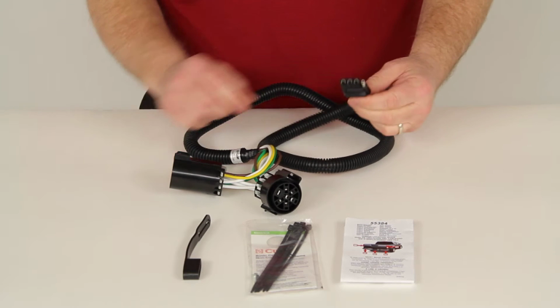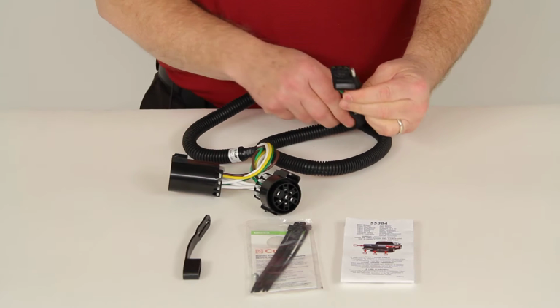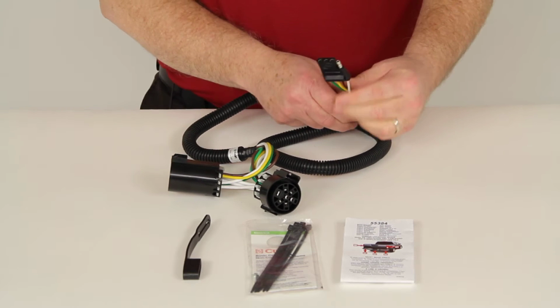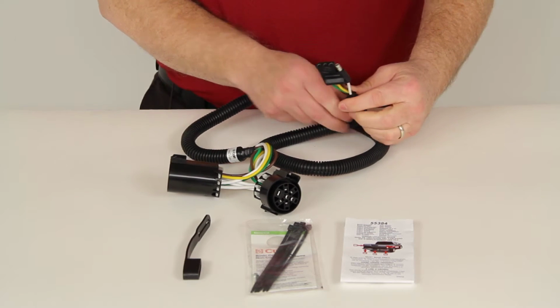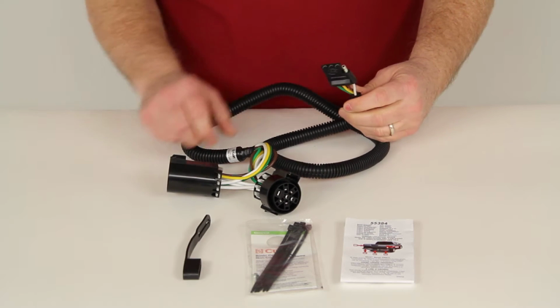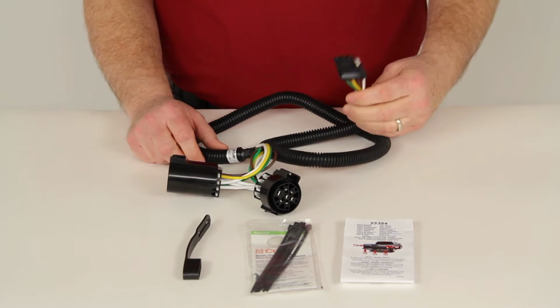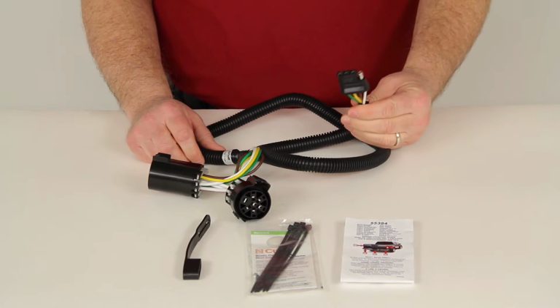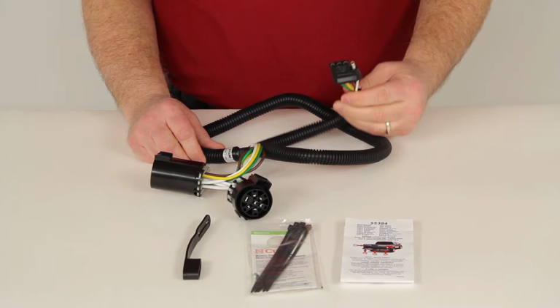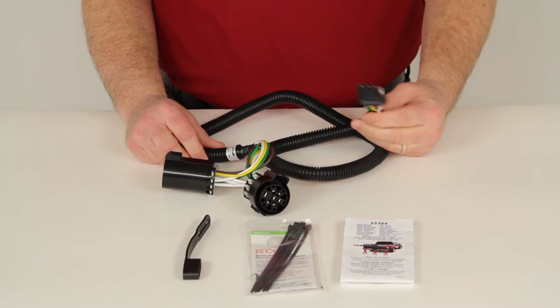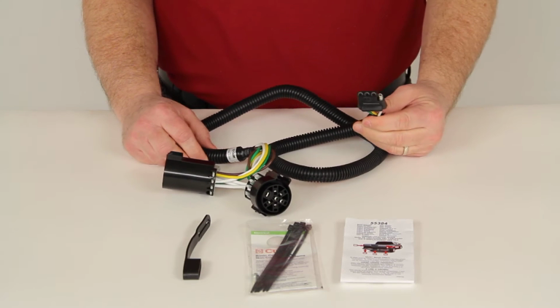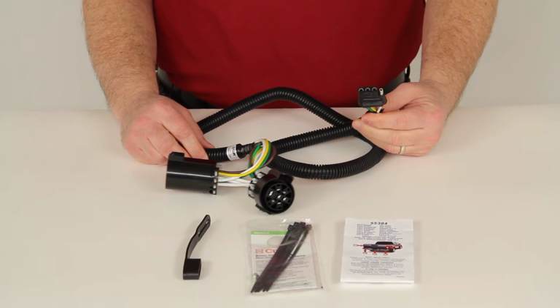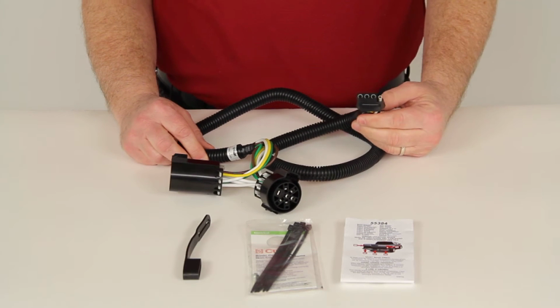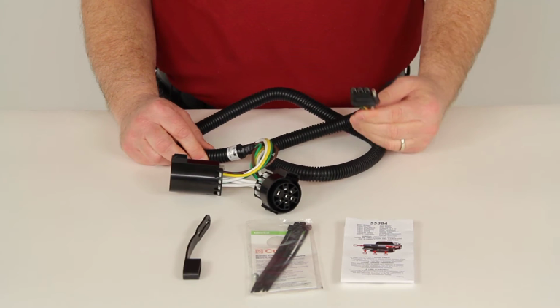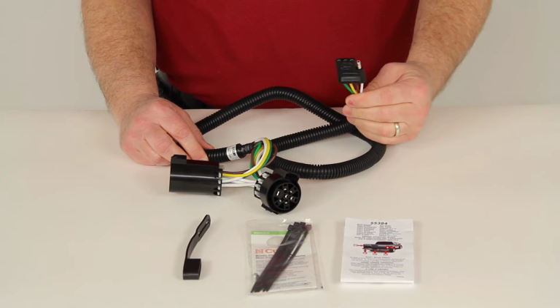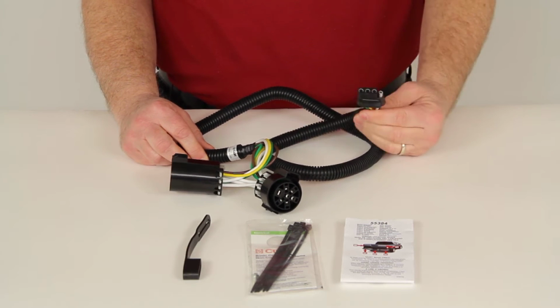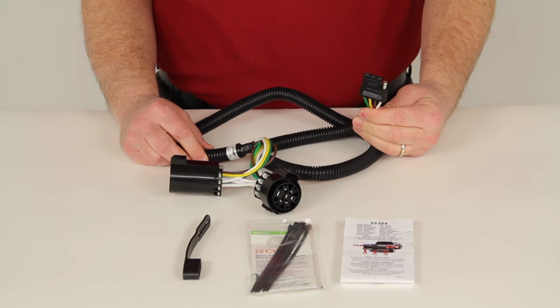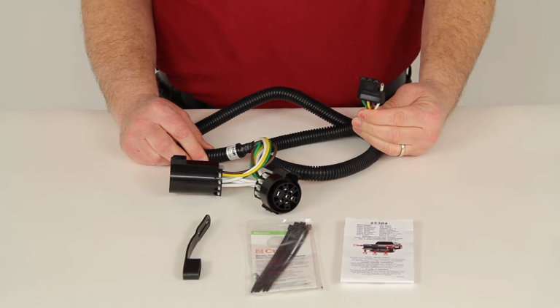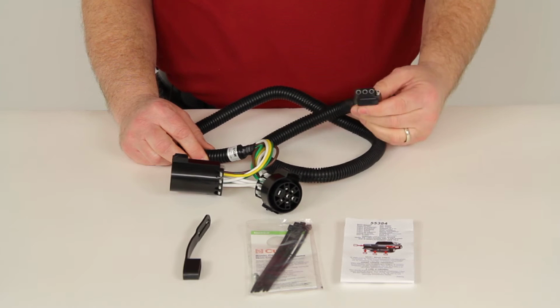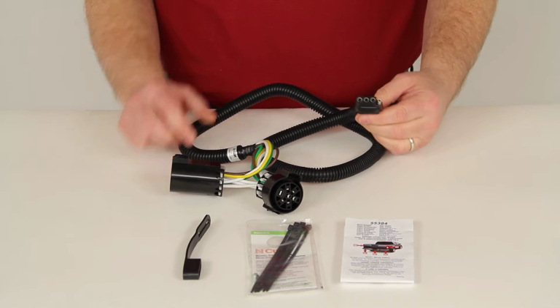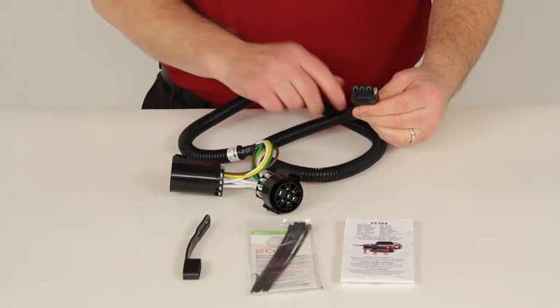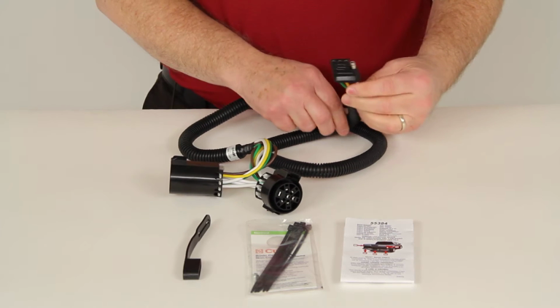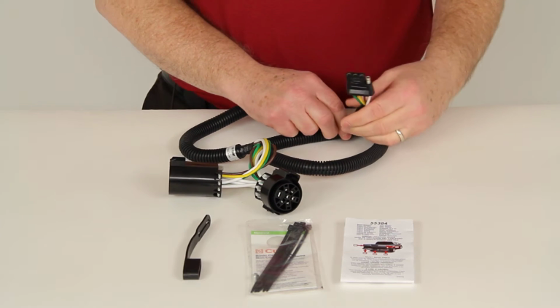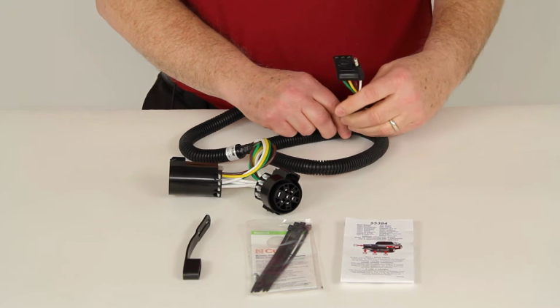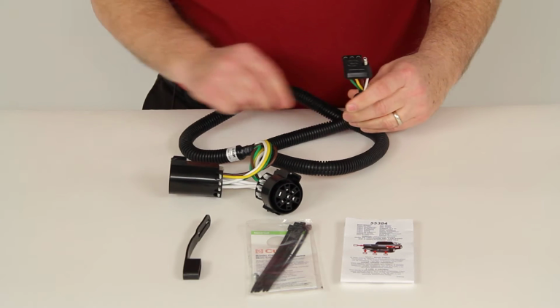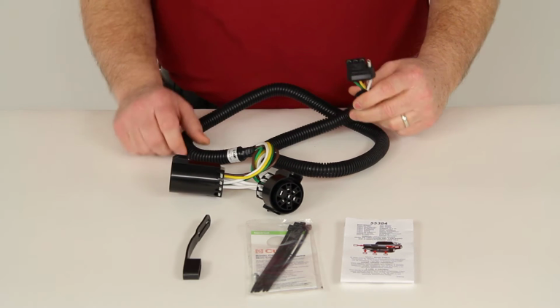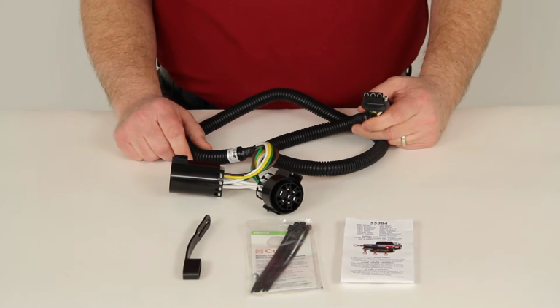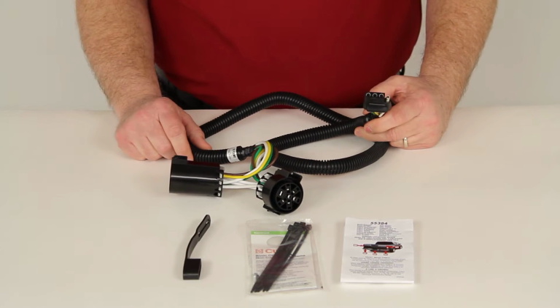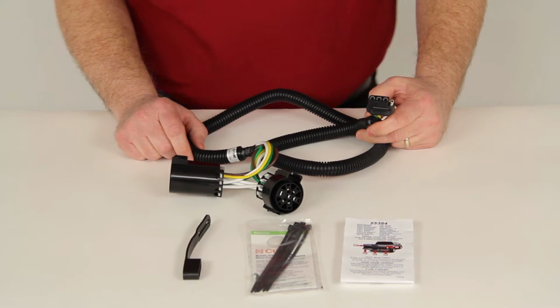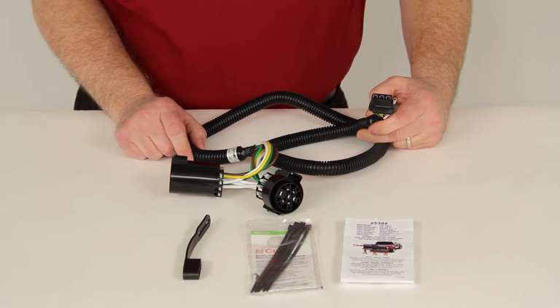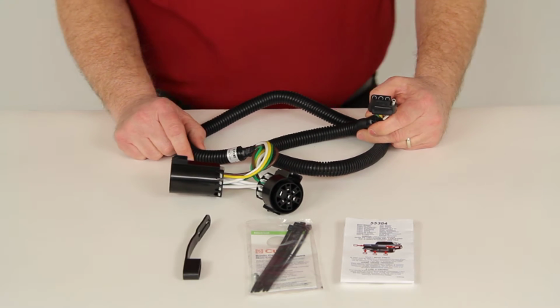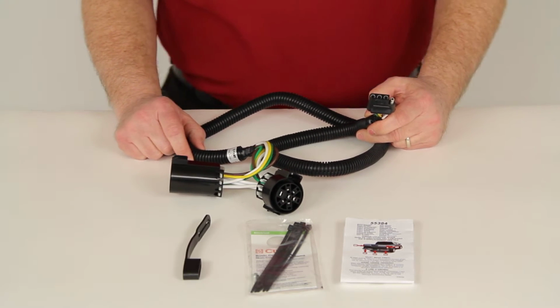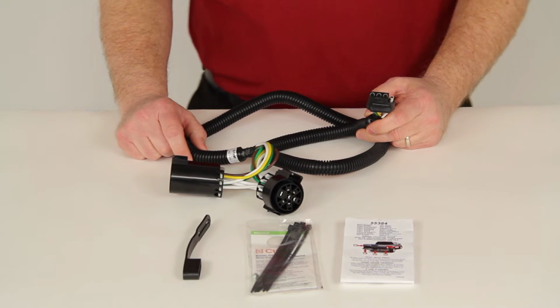This will provide a 4-Way Flat Trailer Connector at the back of your vehicle to power your trailer signal lights. It is designed to be used with a vehicle that has a factory tow package already.